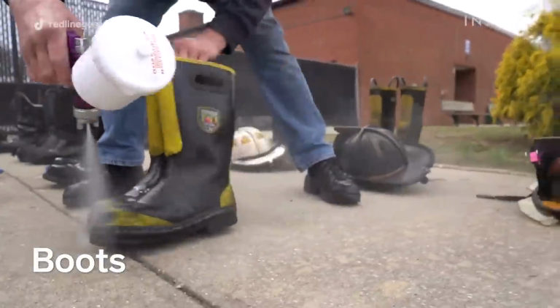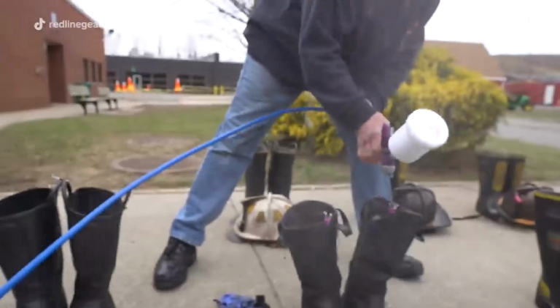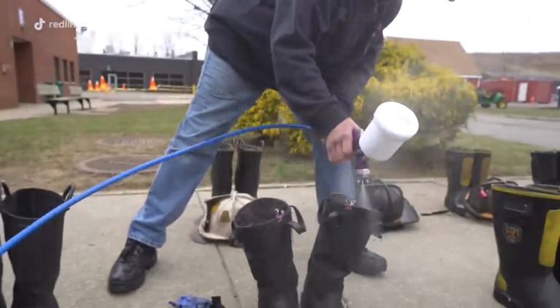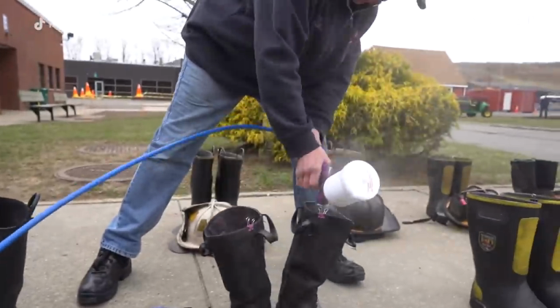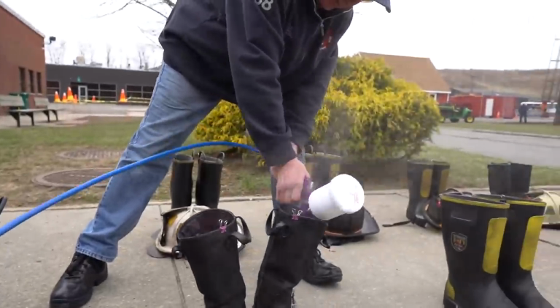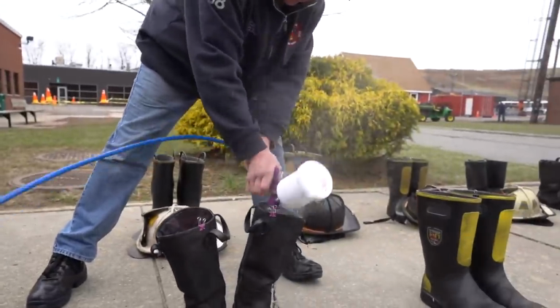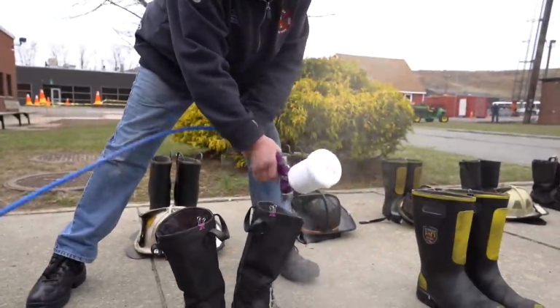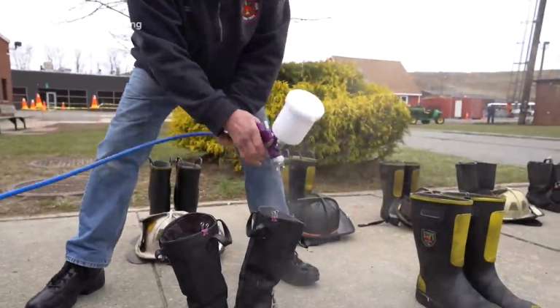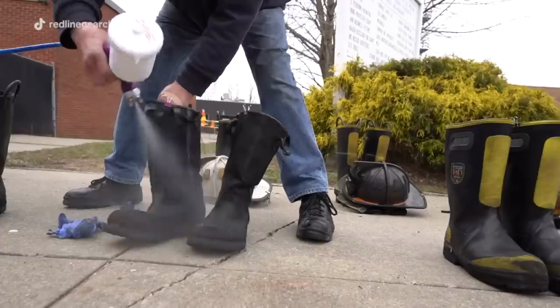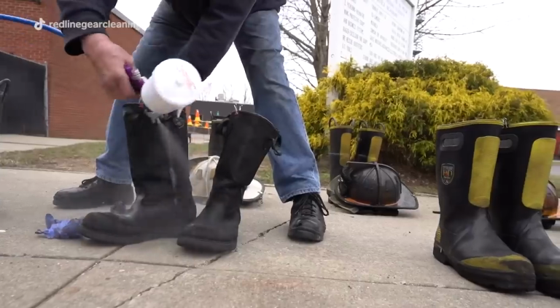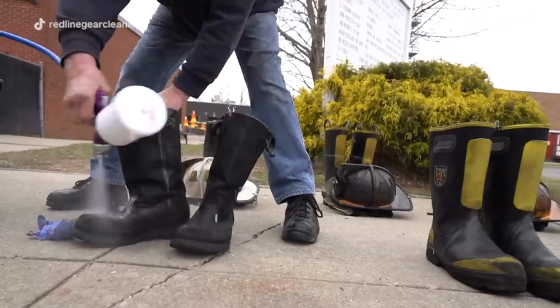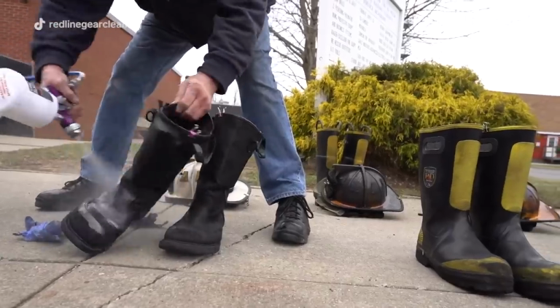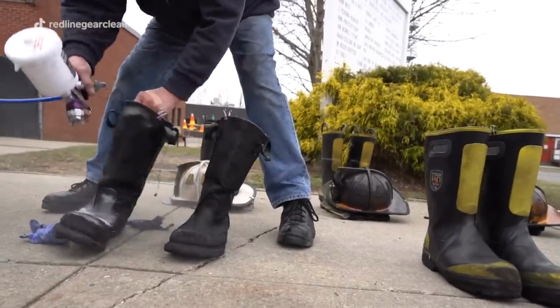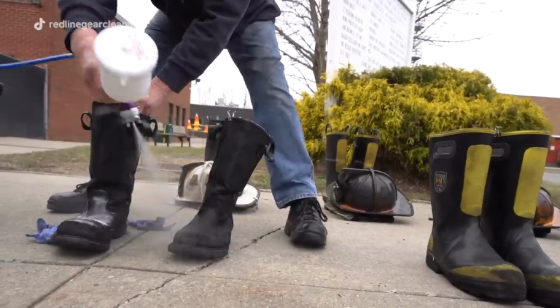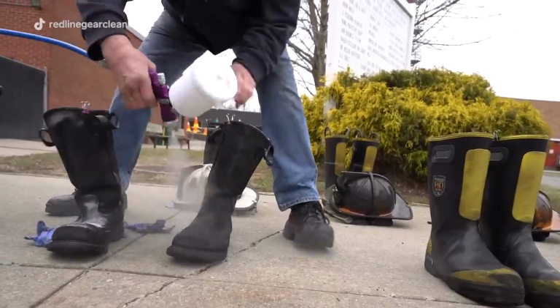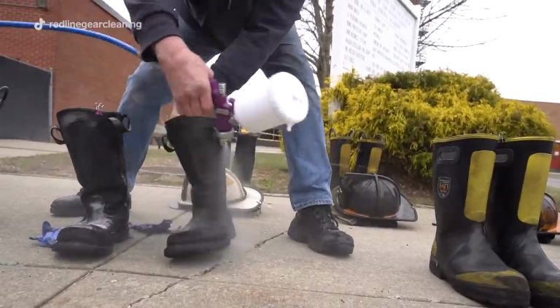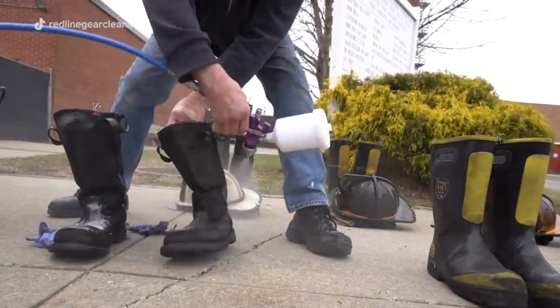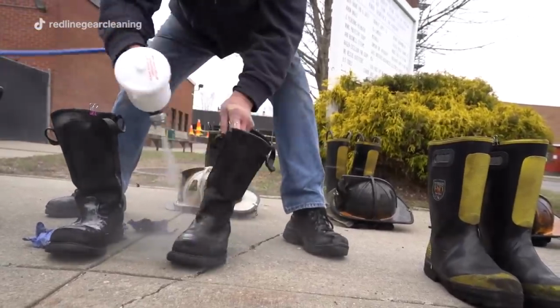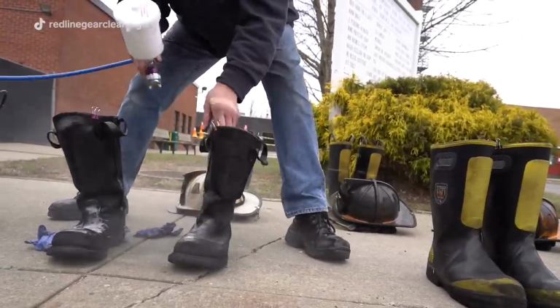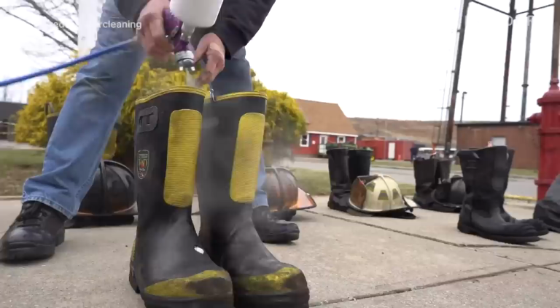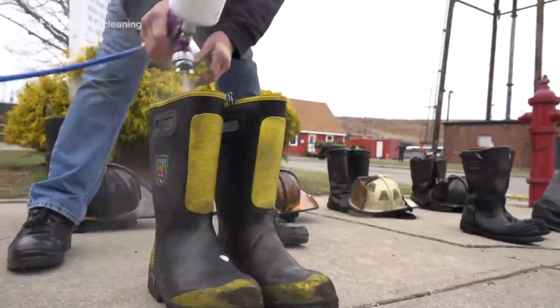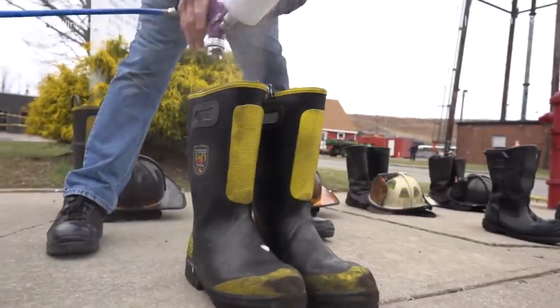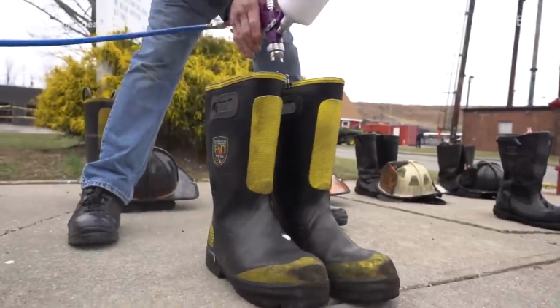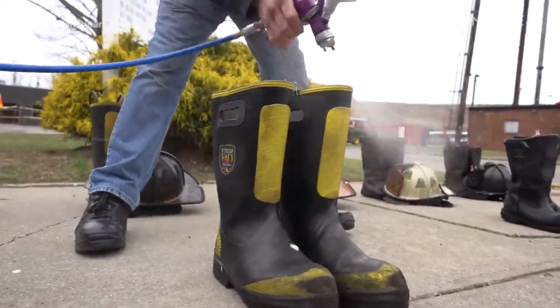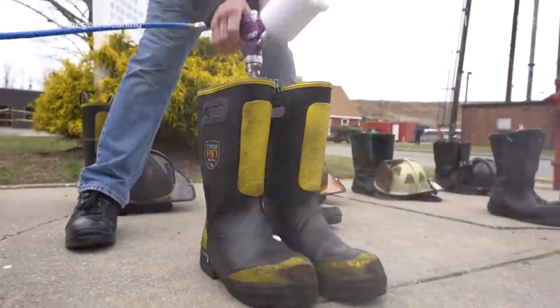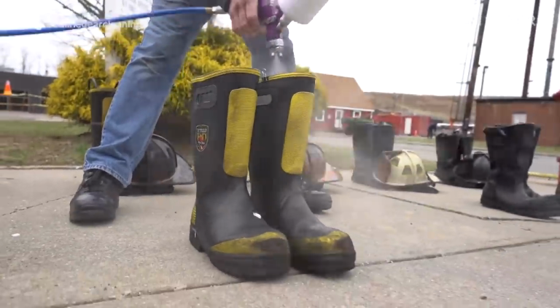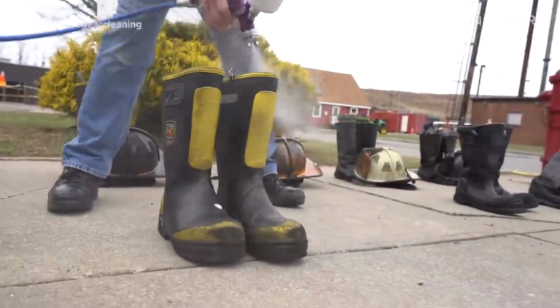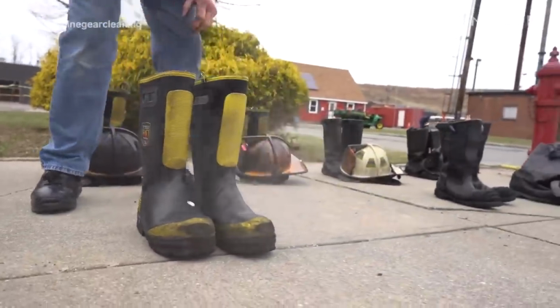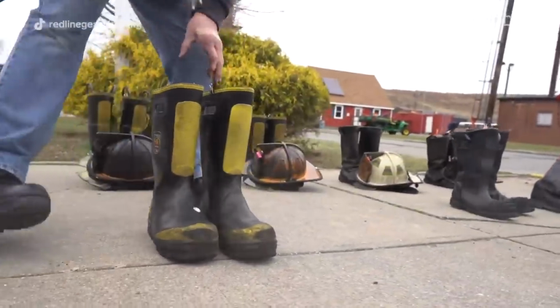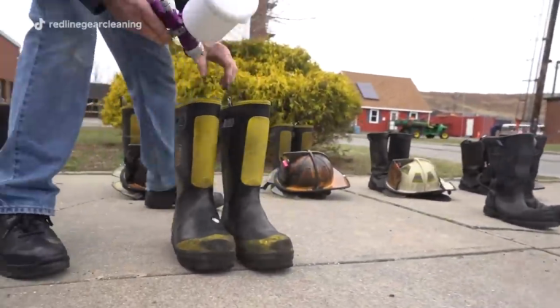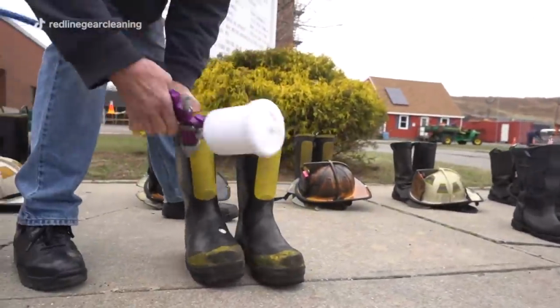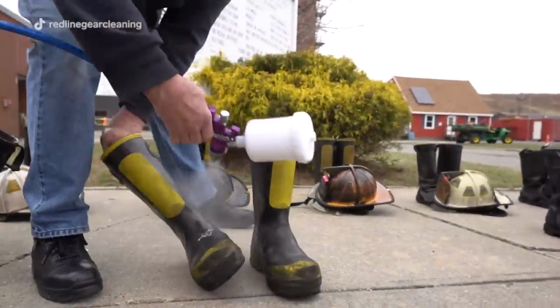We lay out the boots that have to get hand scrubbed, and we are also fogging them — spraying them with a disinfectant. It's going to neutralize, it's going to kill, it's going to disinfect anything those boots might have come in contact with.